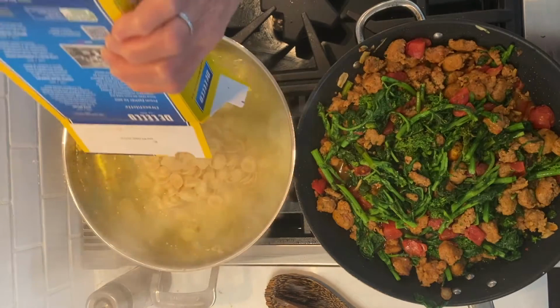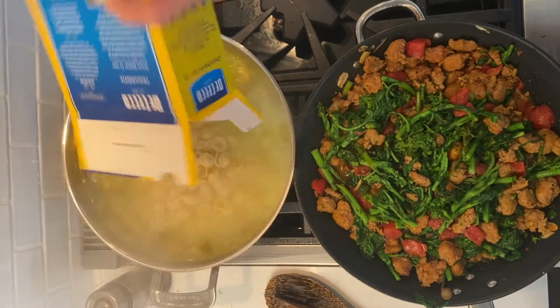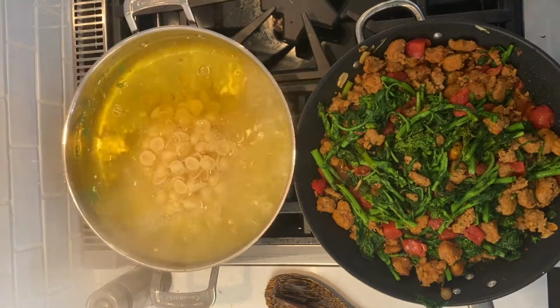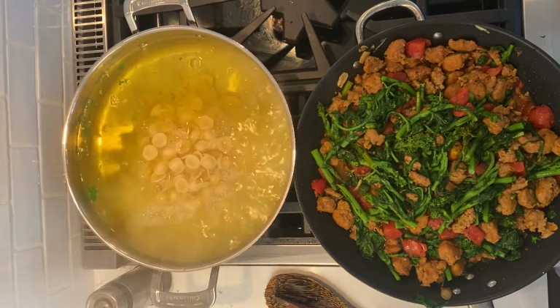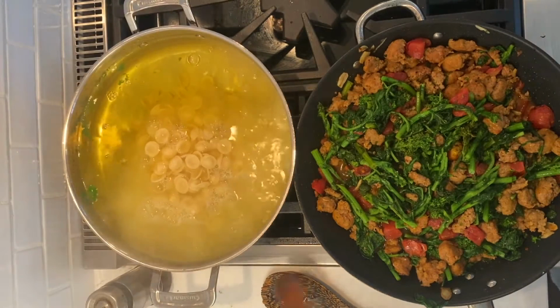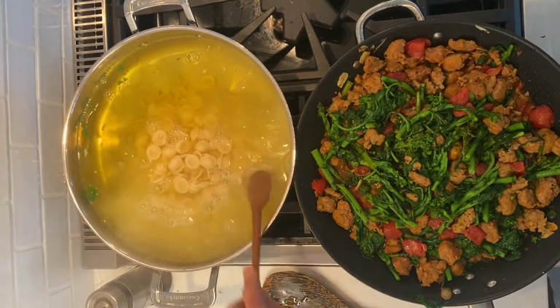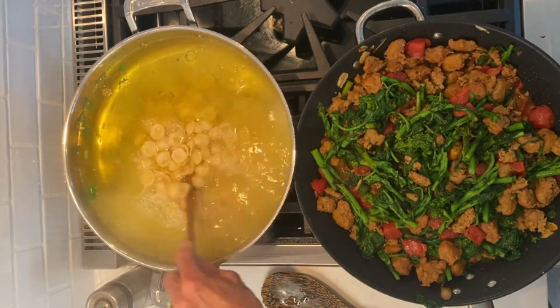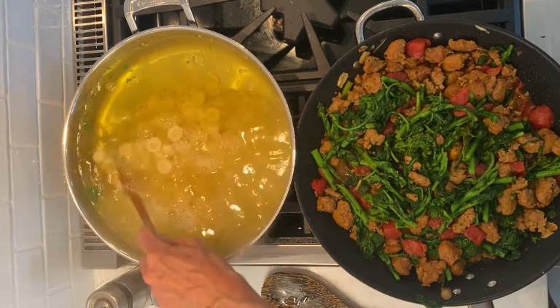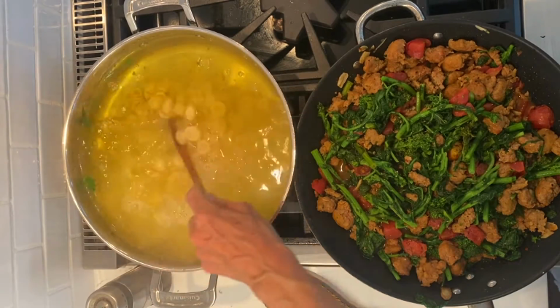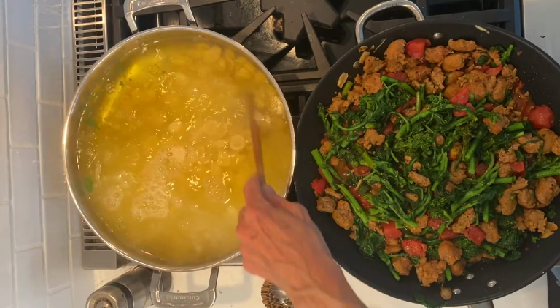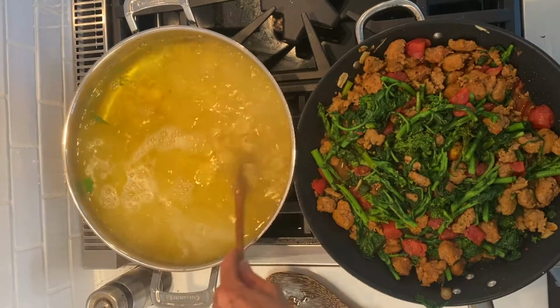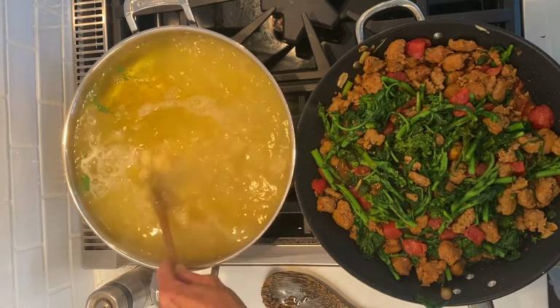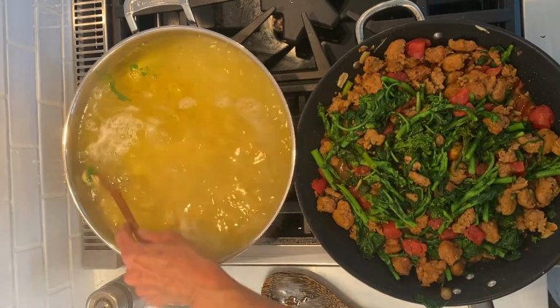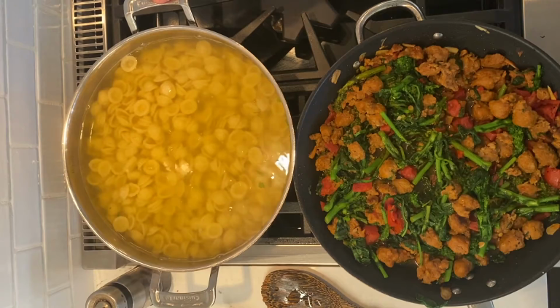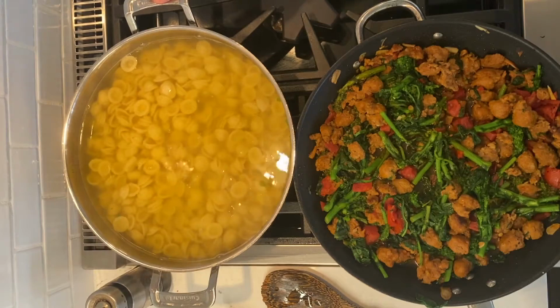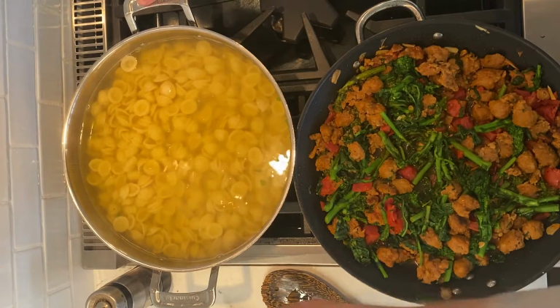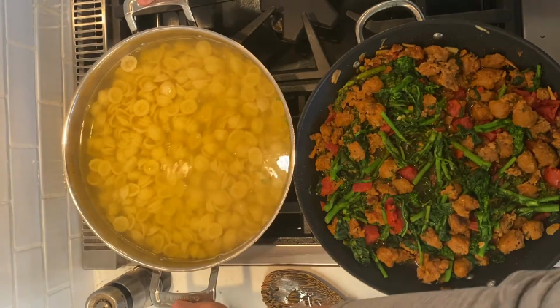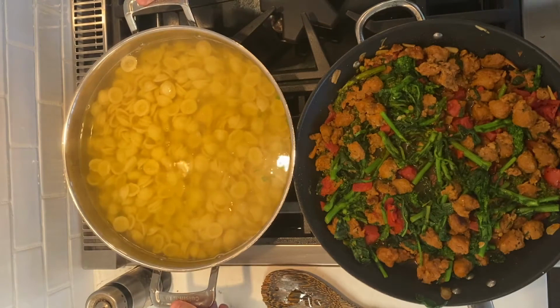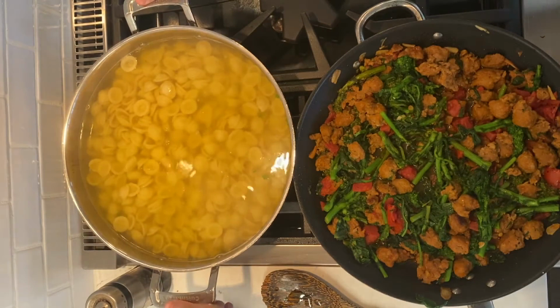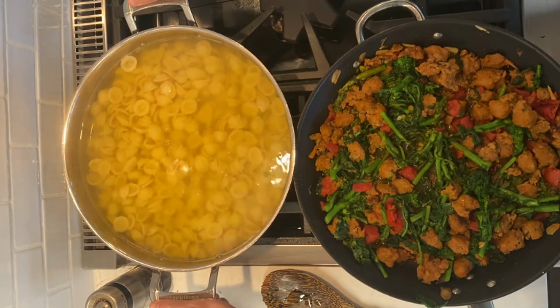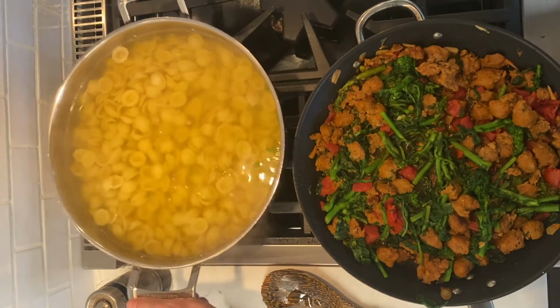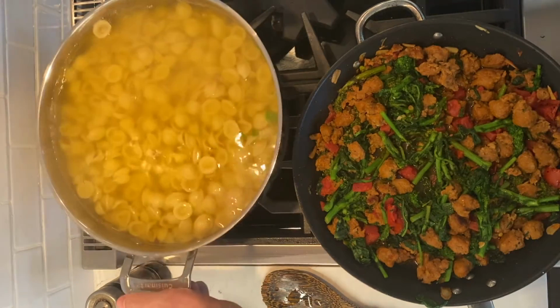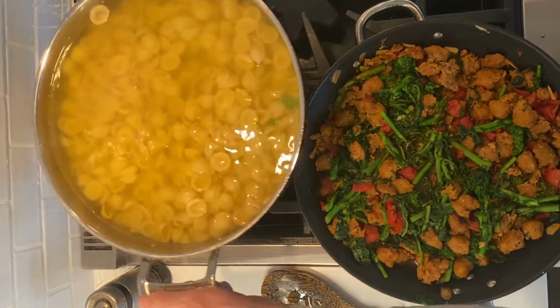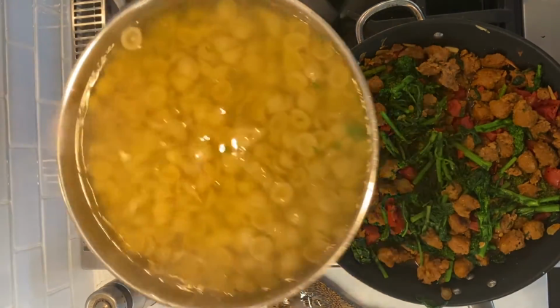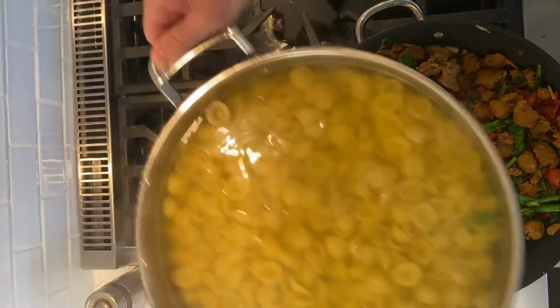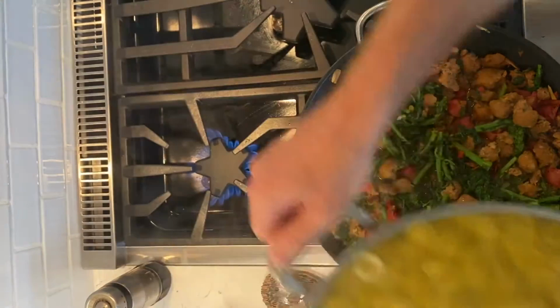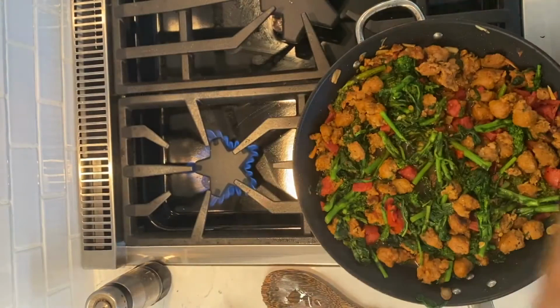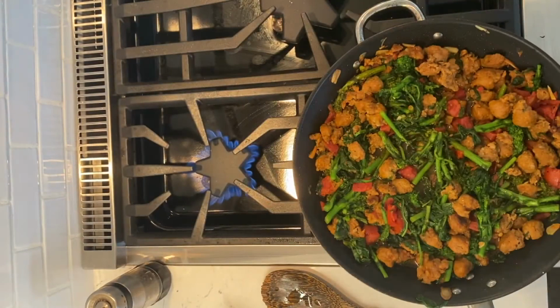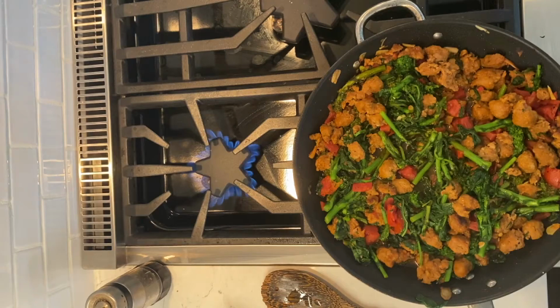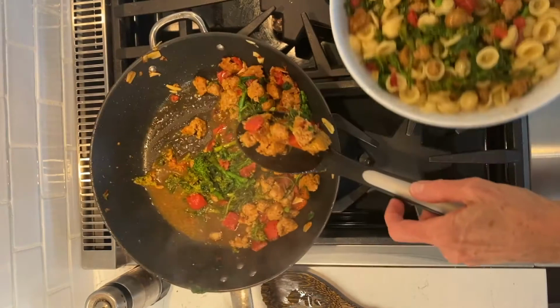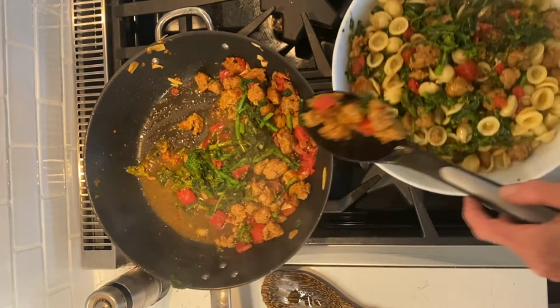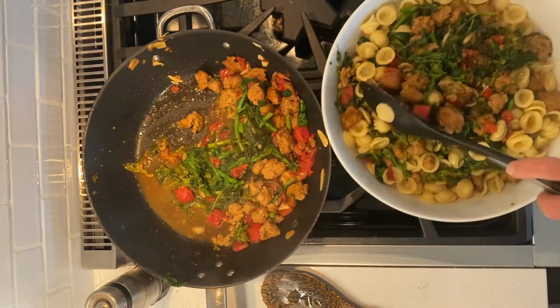Meanwhile, cook the pasta in the same broccoli rabe water according to package instructions. When the pasta is ready, strain all that water and combine the pasta with the sausage mixture.